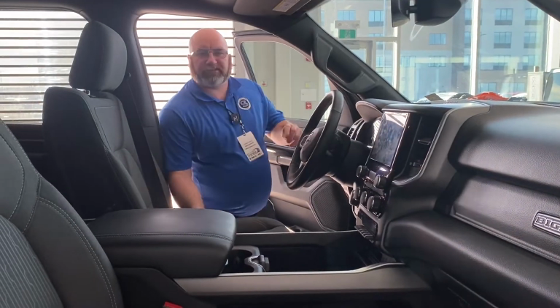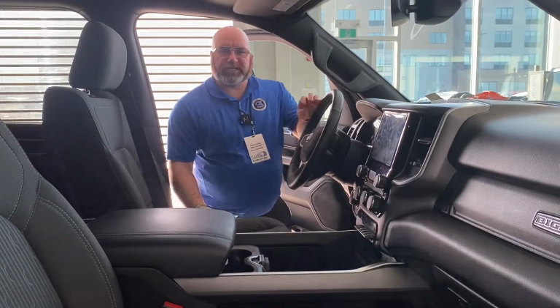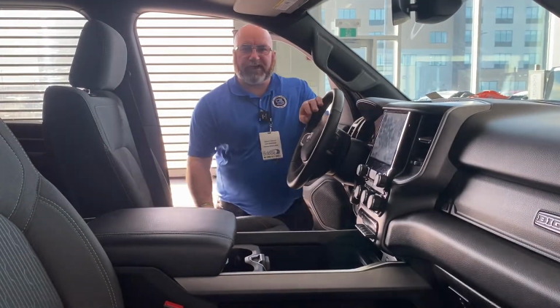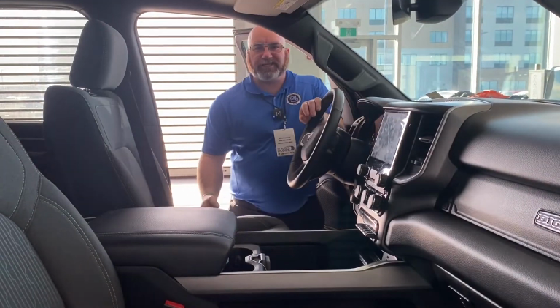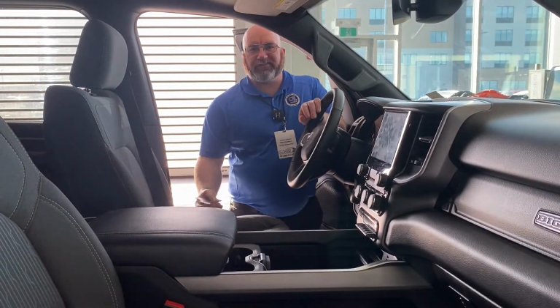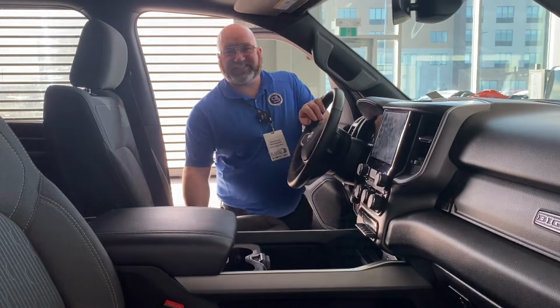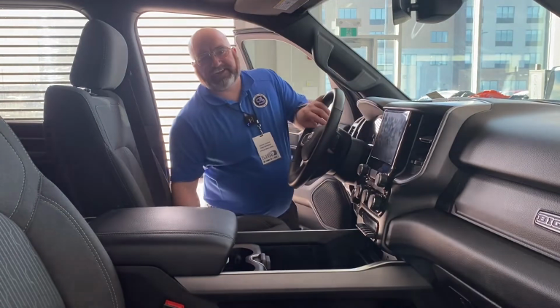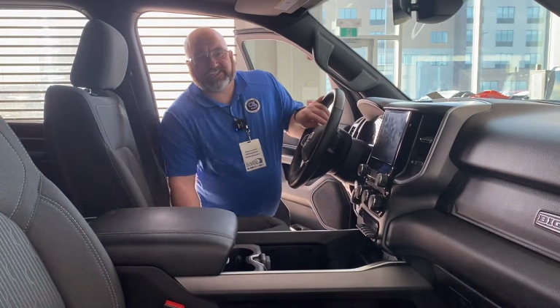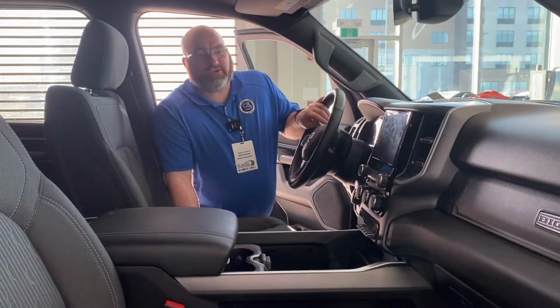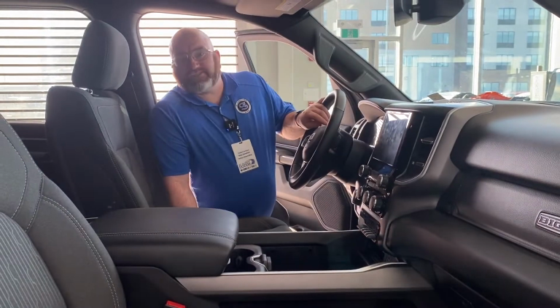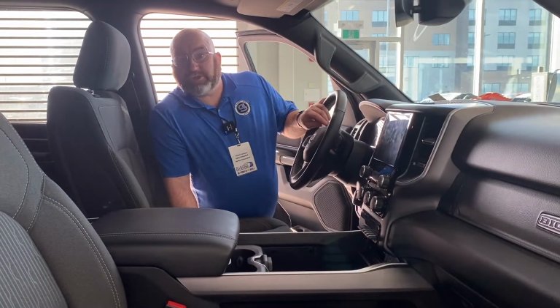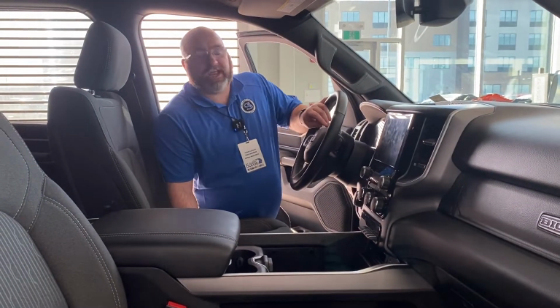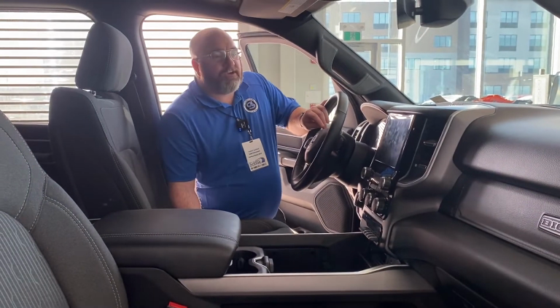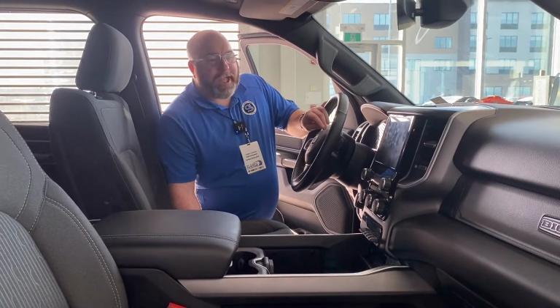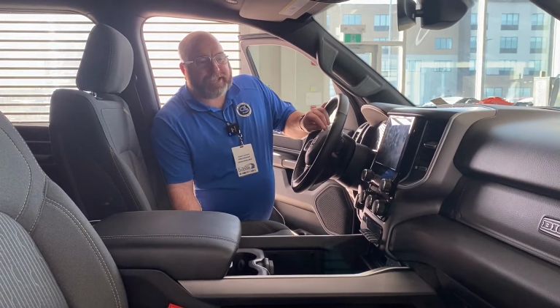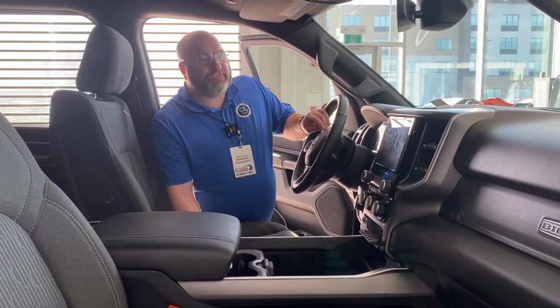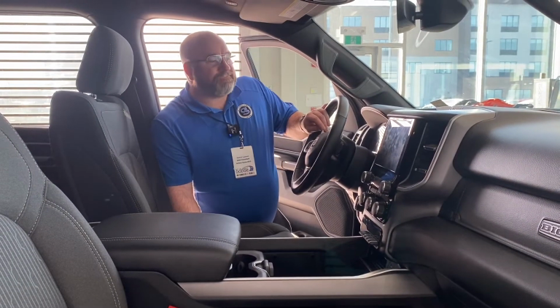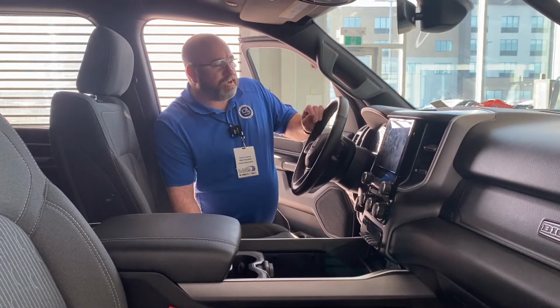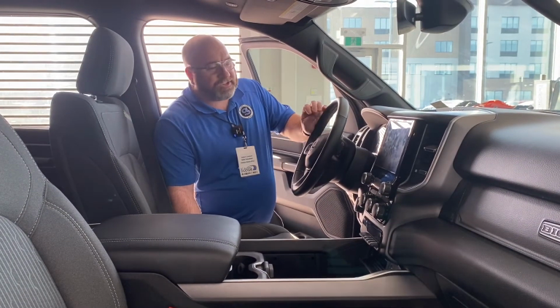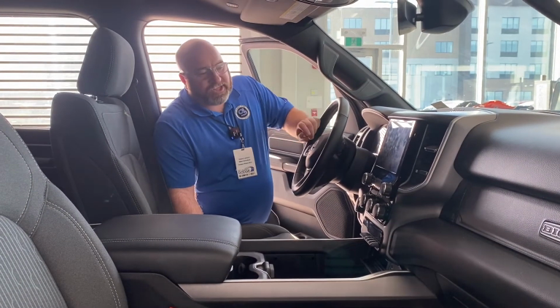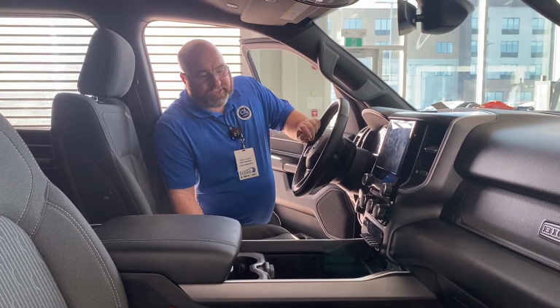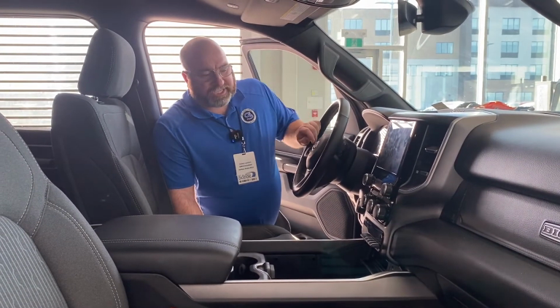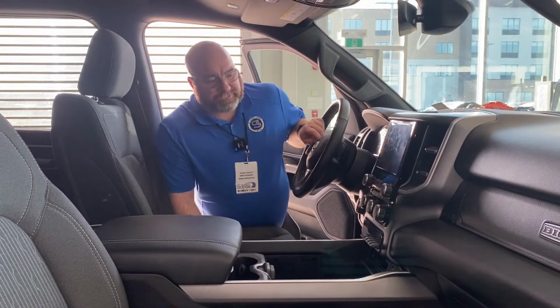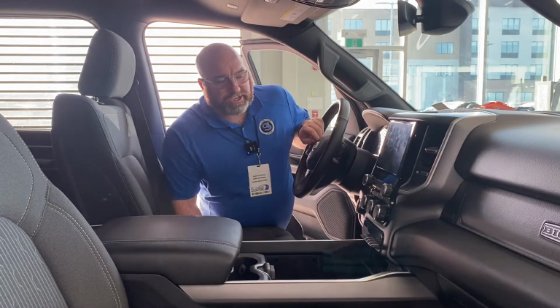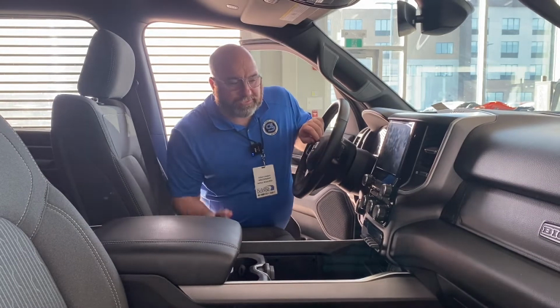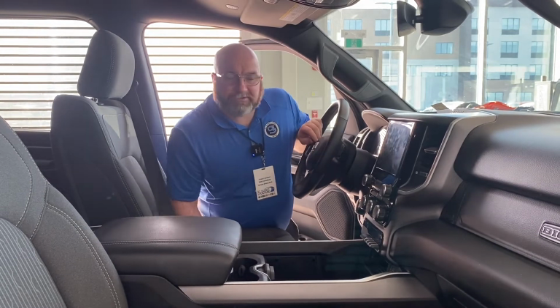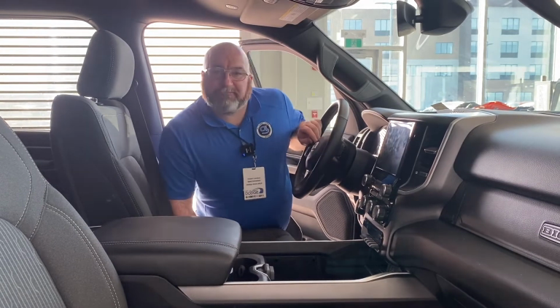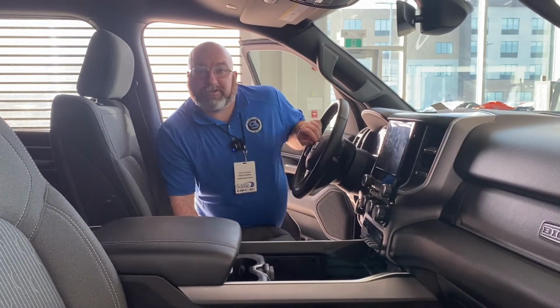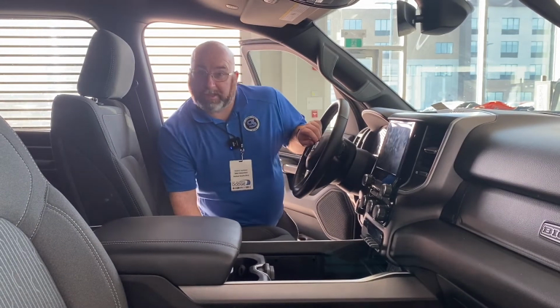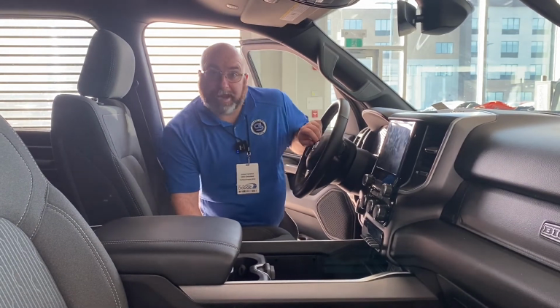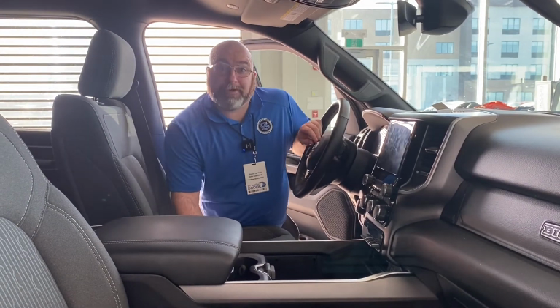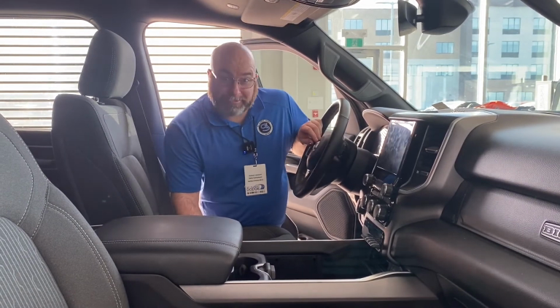Thanks for sticking around and checking out the interior of this 2021 Ram Bighorn 1500. This thing is pretty loaded for a Bighorn.